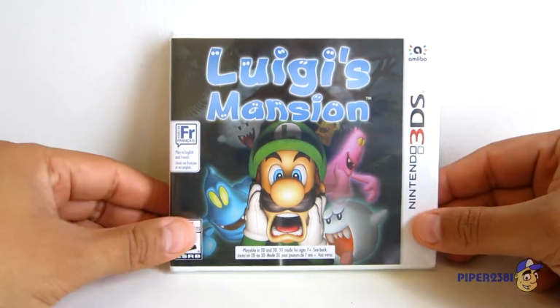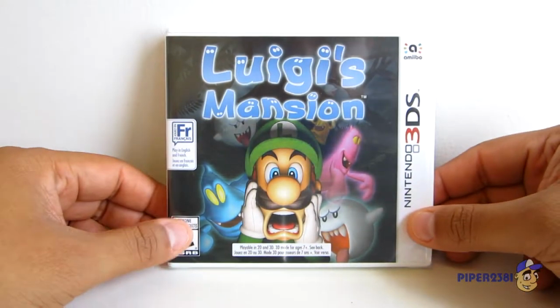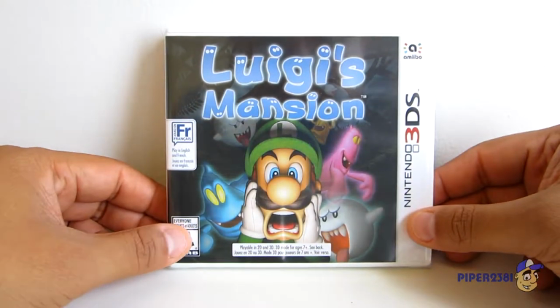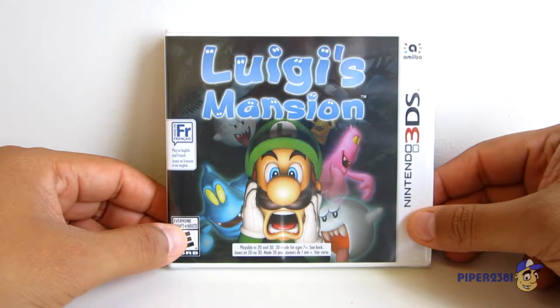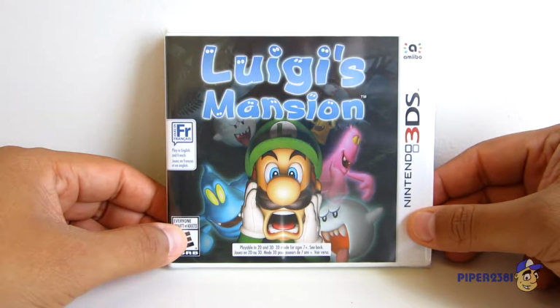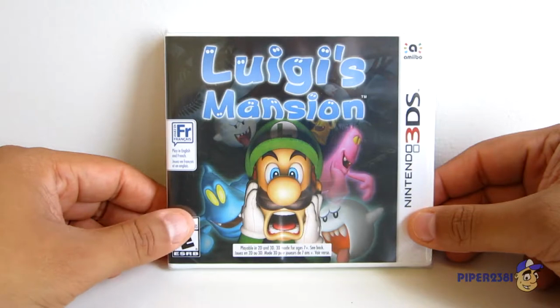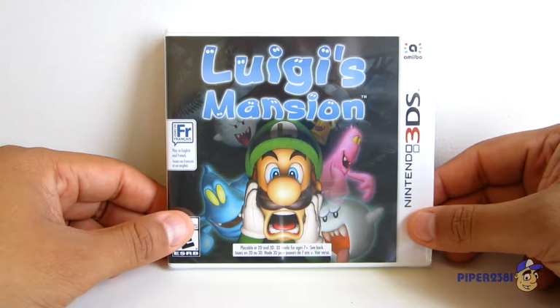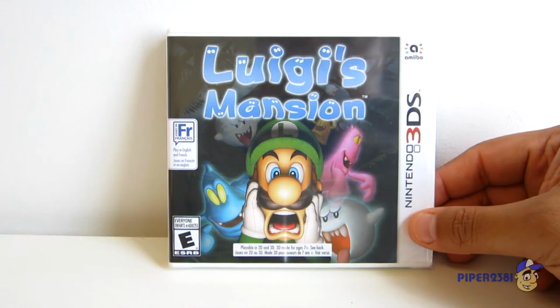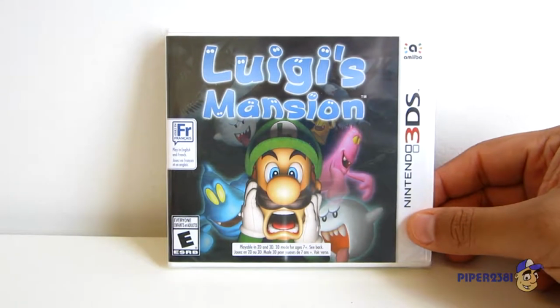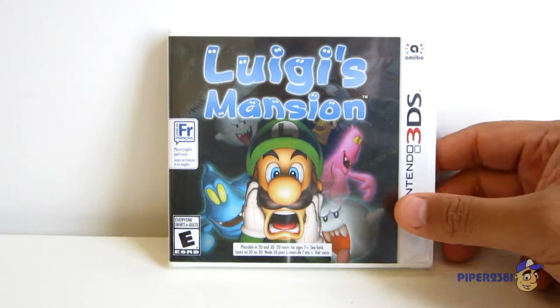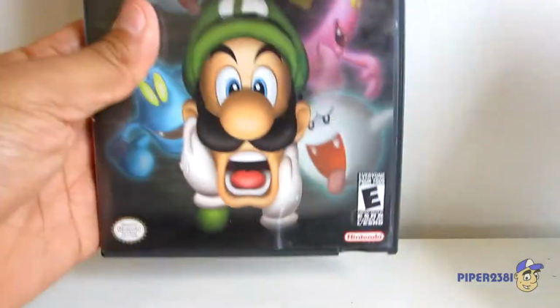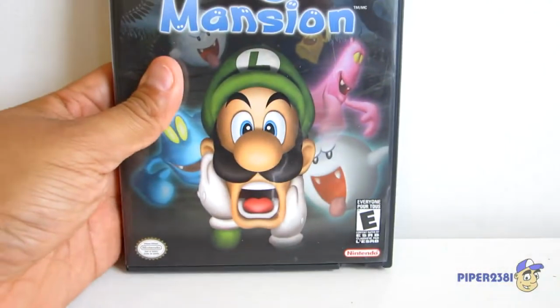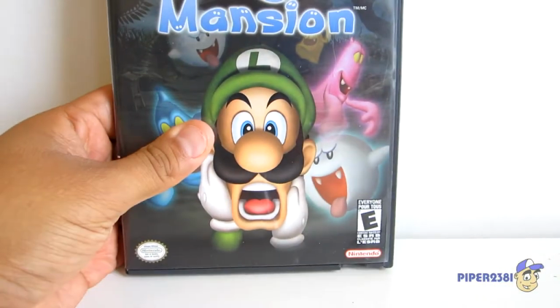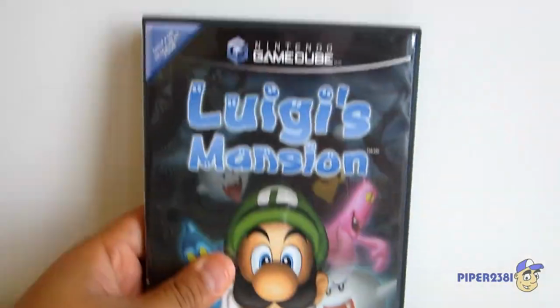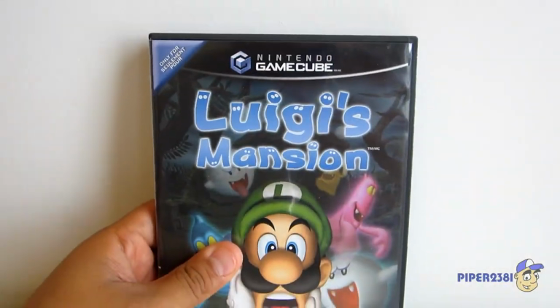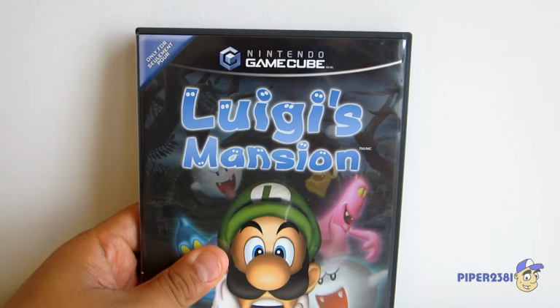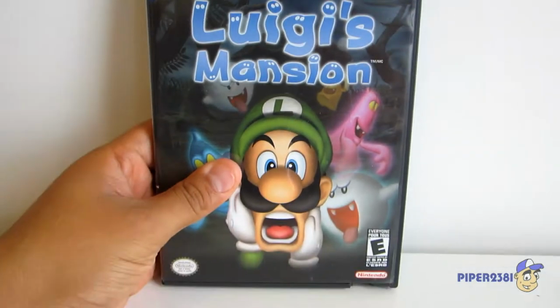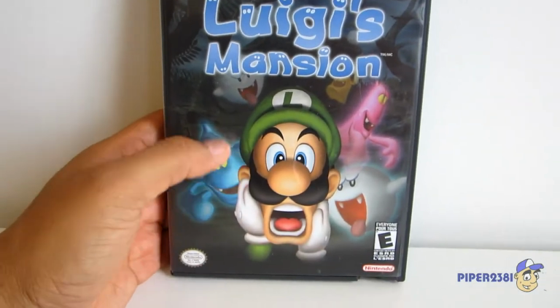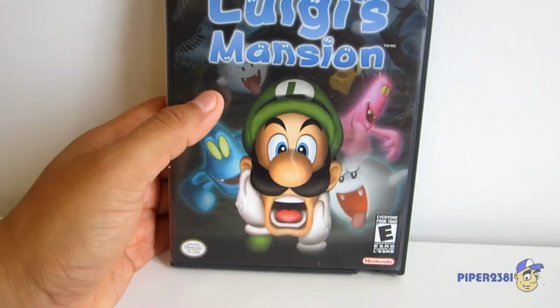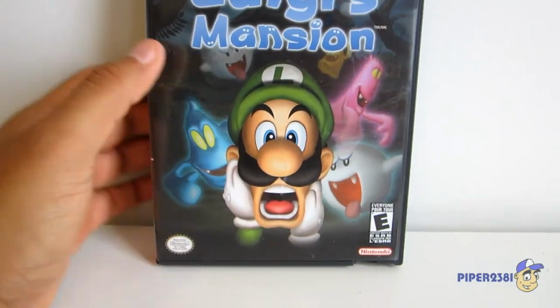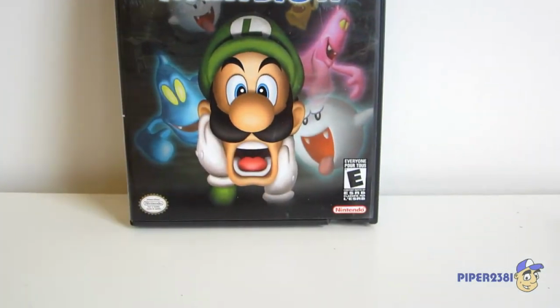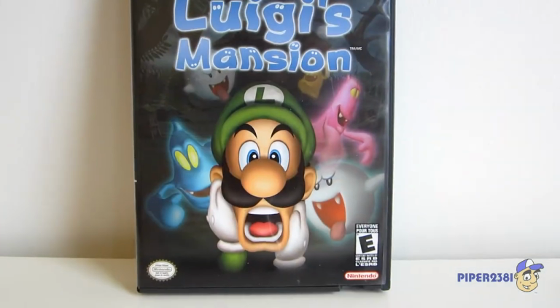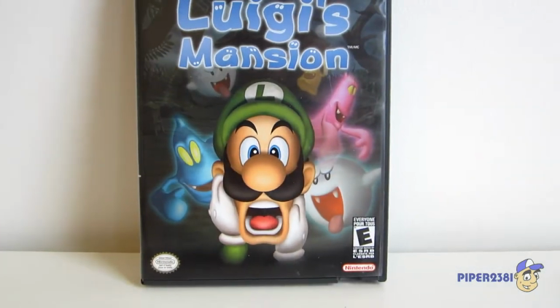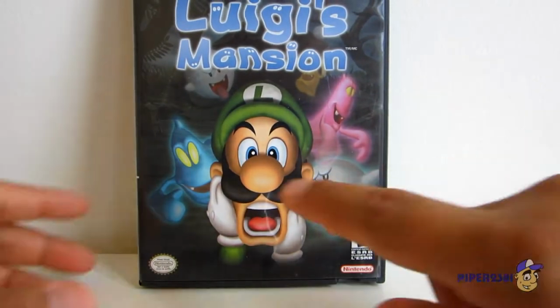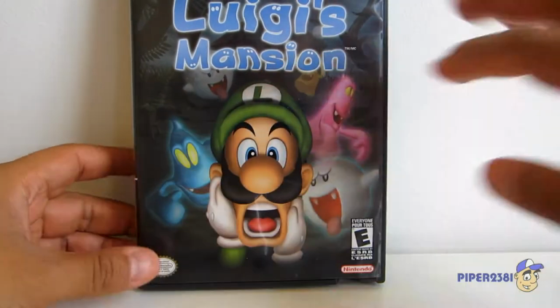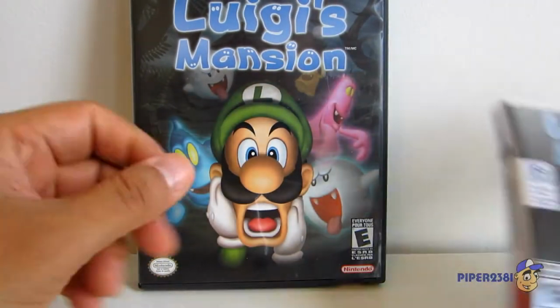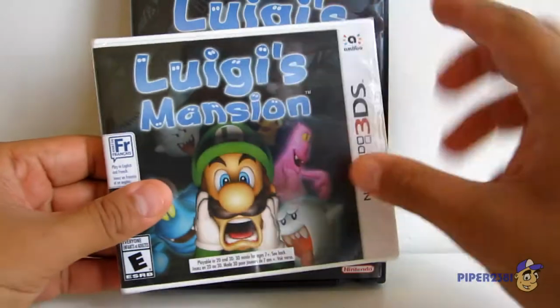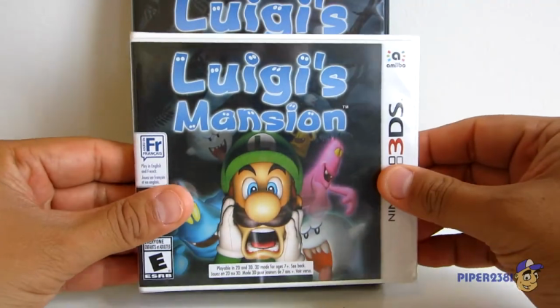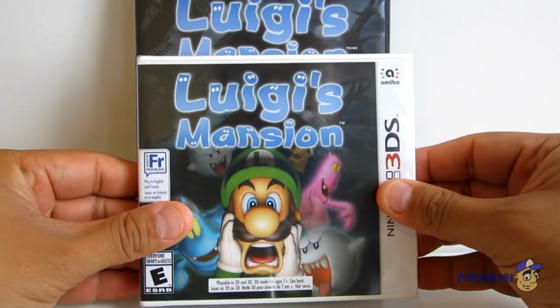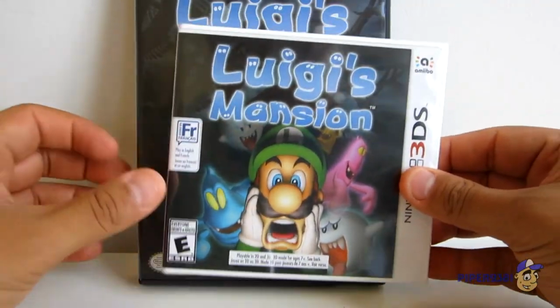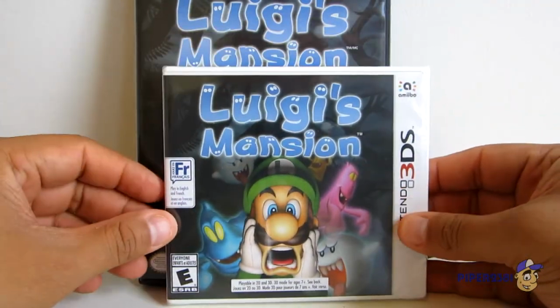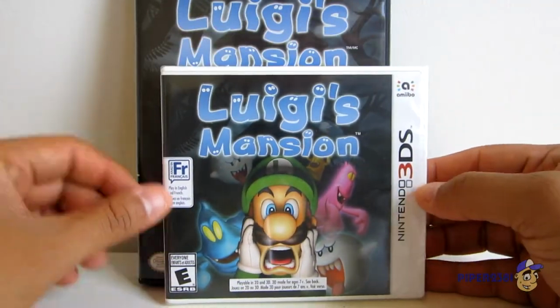This game released back in 2018 and it's actually a re-release of the original Luigi's Mansion for the Nintendo GameCube, which was very fun. As you can see on the front, it has the same image on the 3DS version.